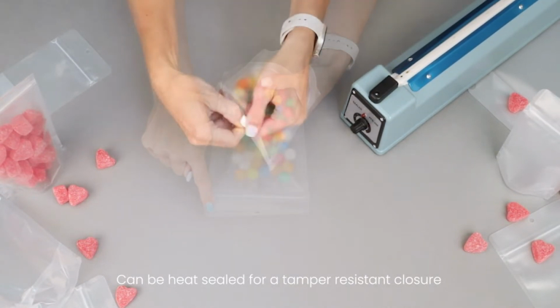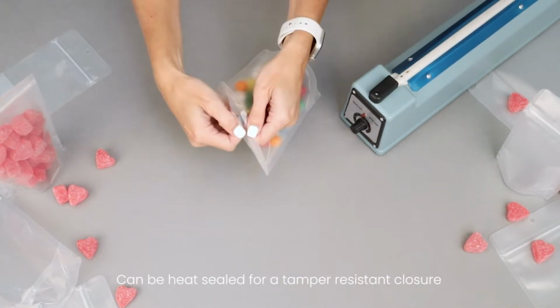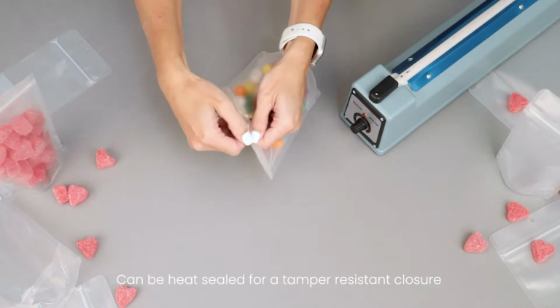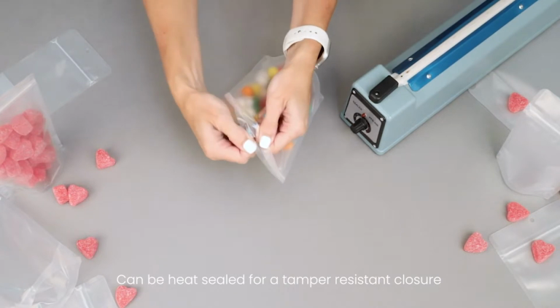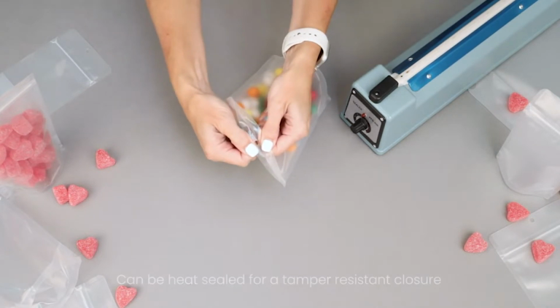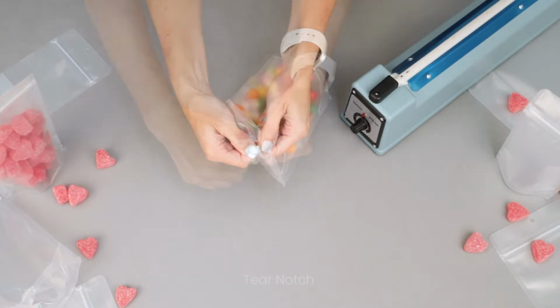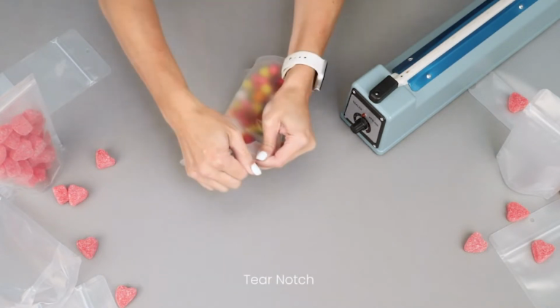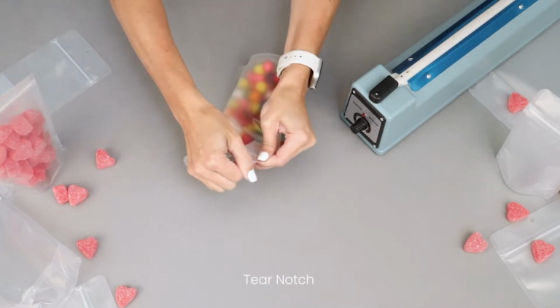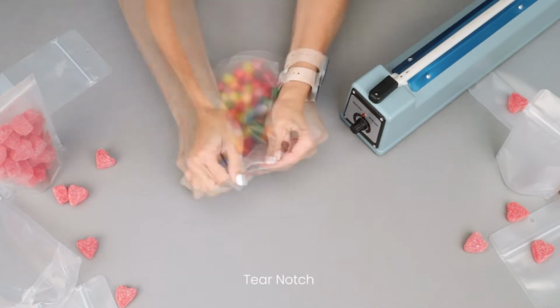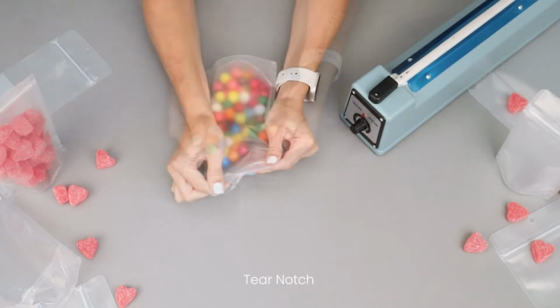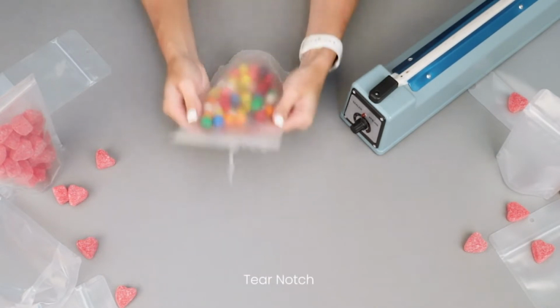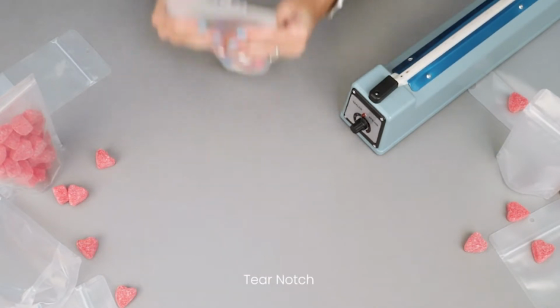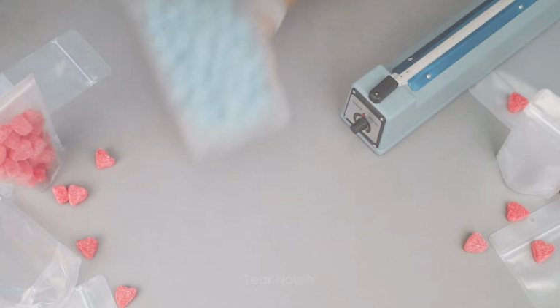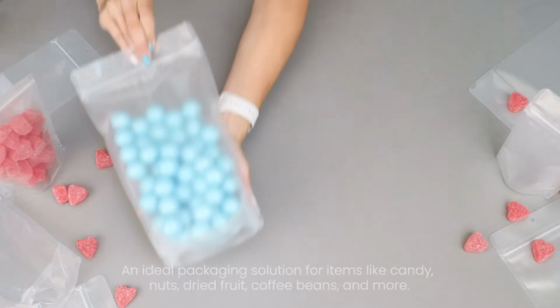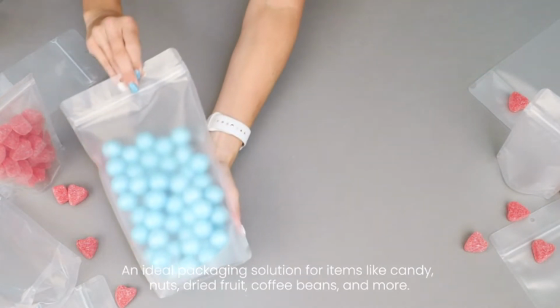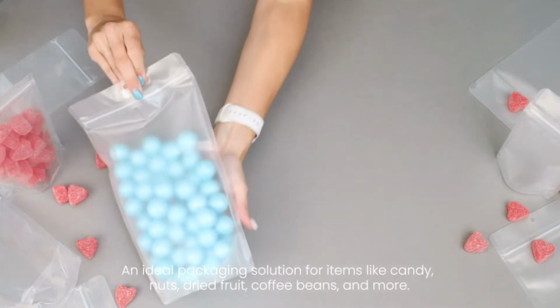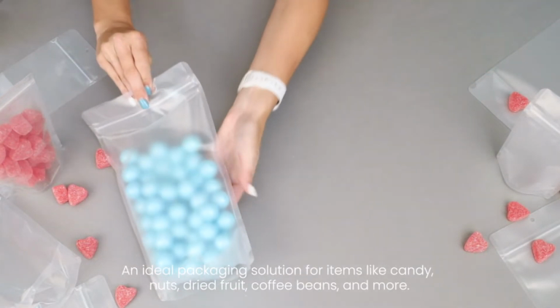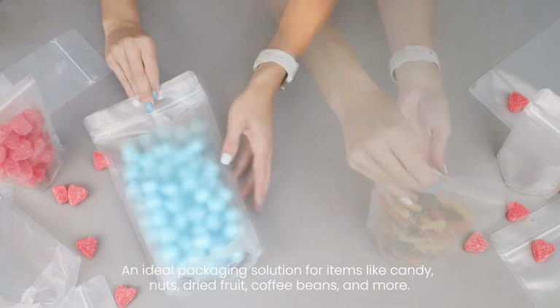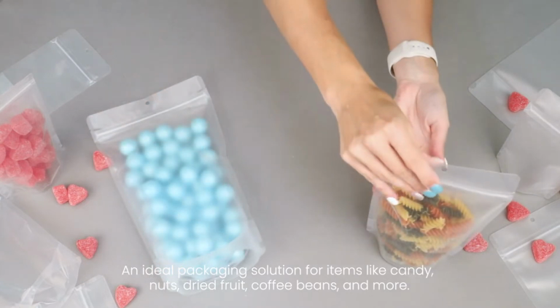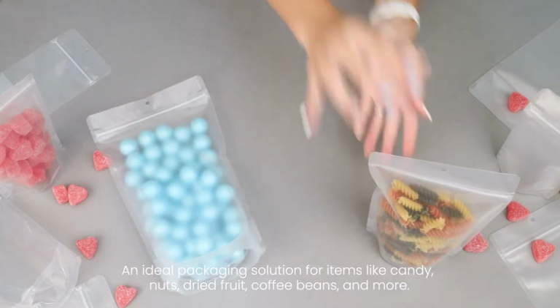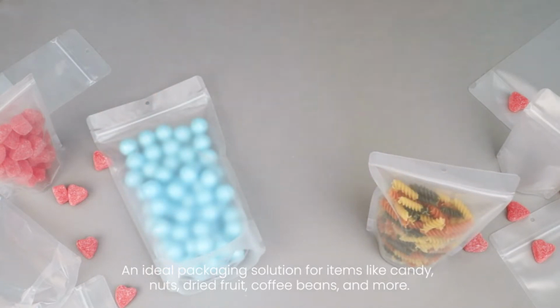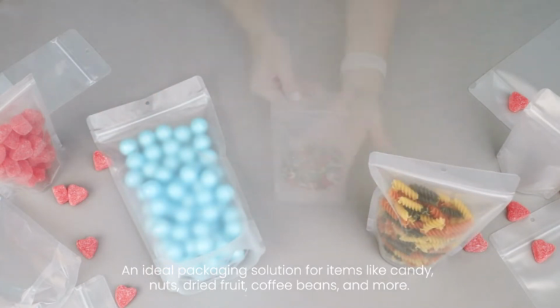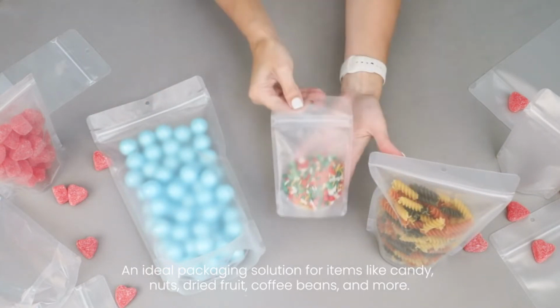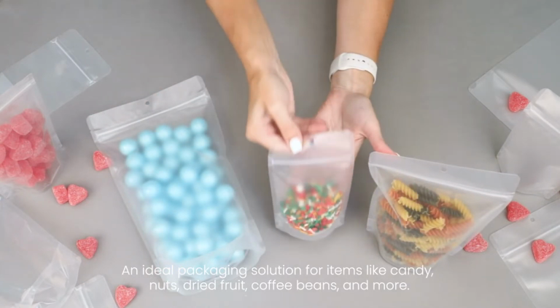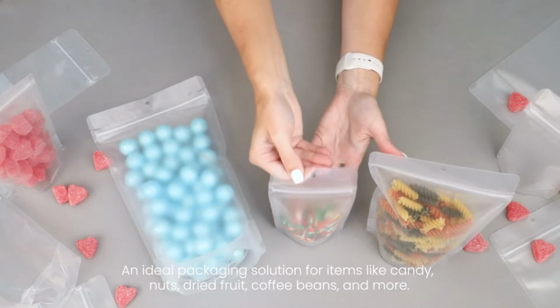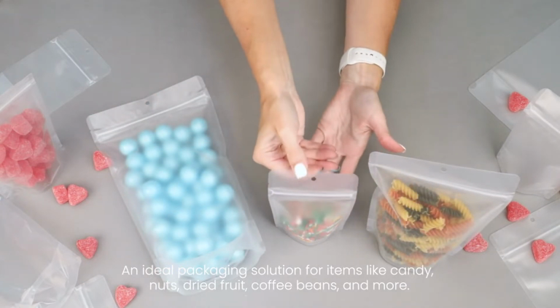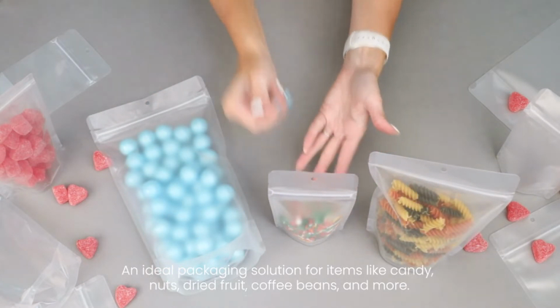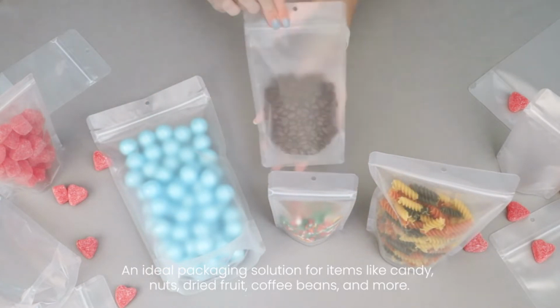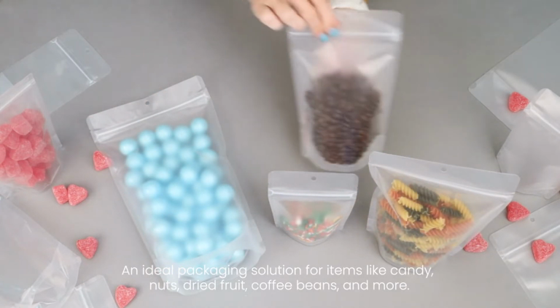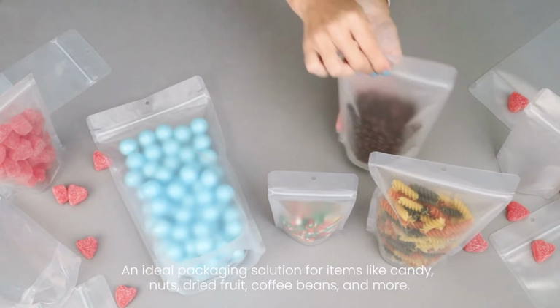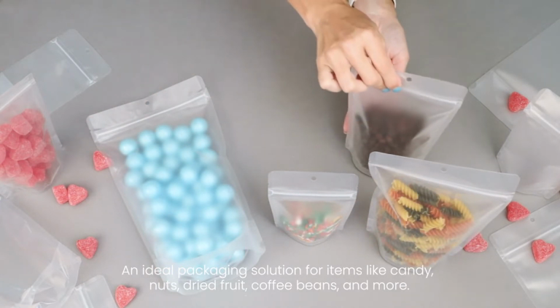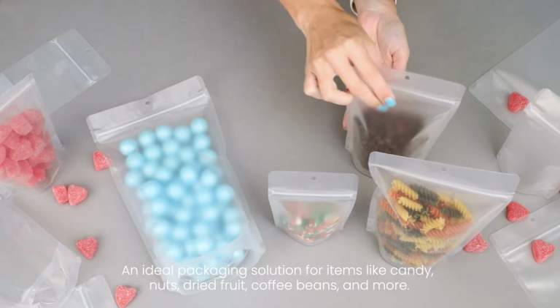Easy-to-use tear notches make opening the seal after purchase a breeze. These bags are ideal for packaging candy, nuts, dried fruit, coffee beans, pet supplies, crafts, cosmetics, and more.